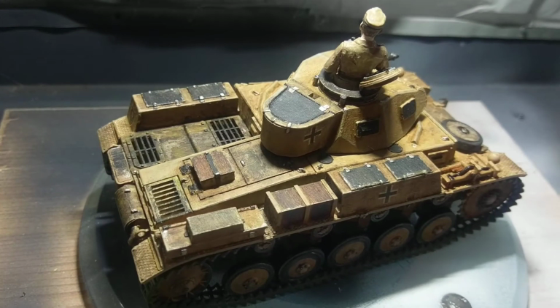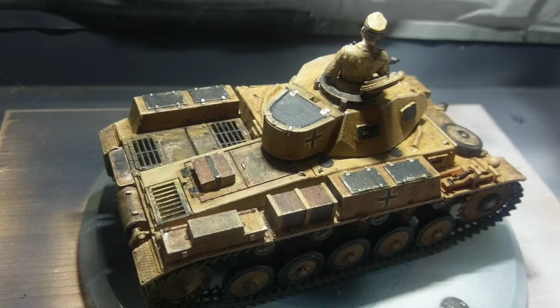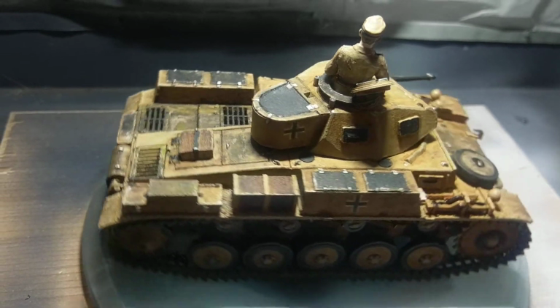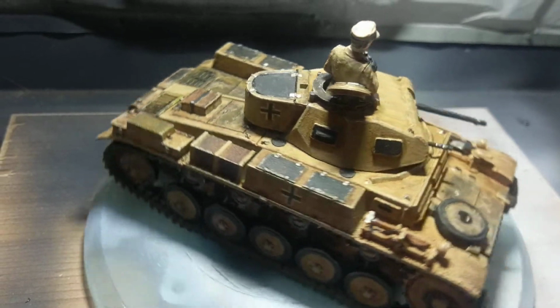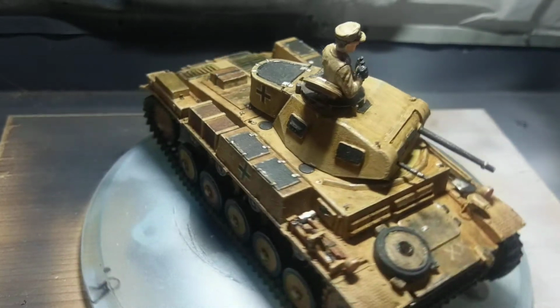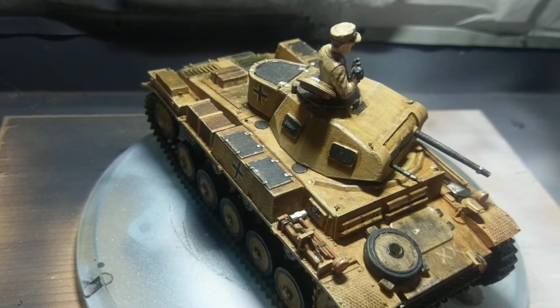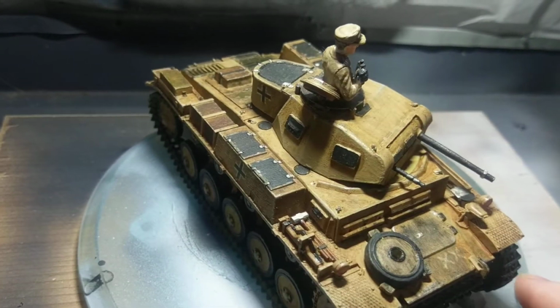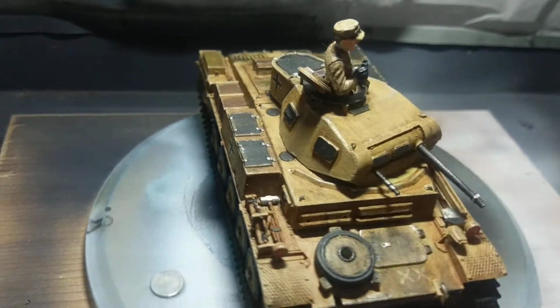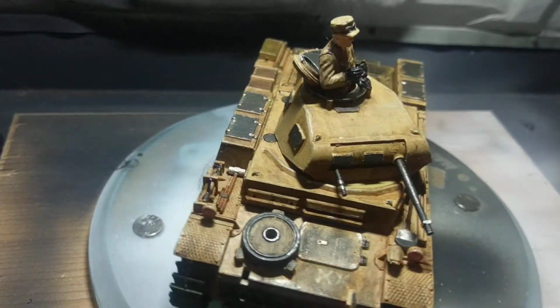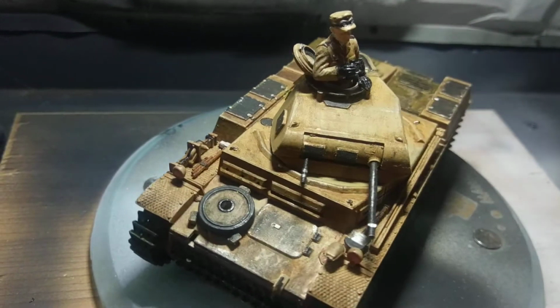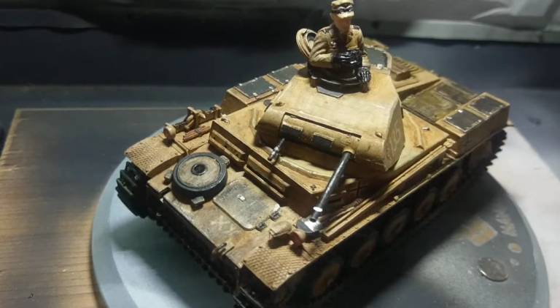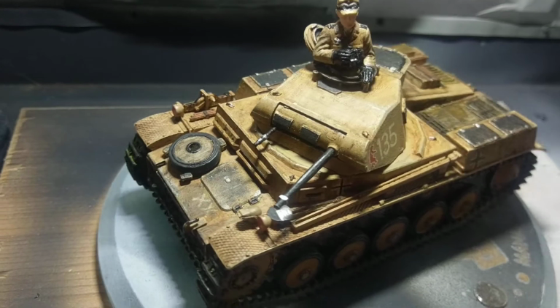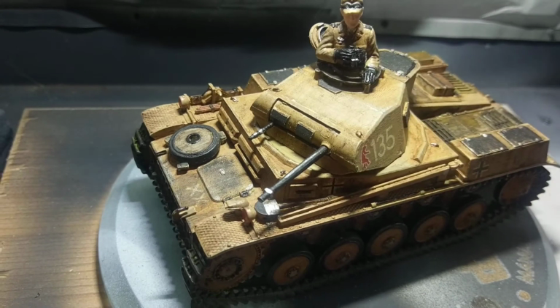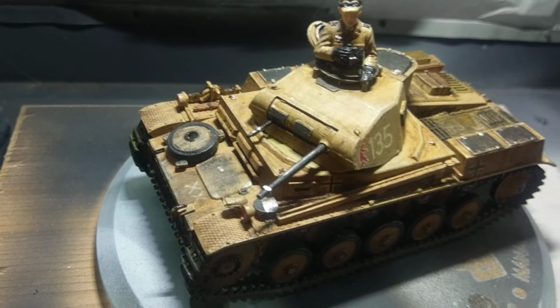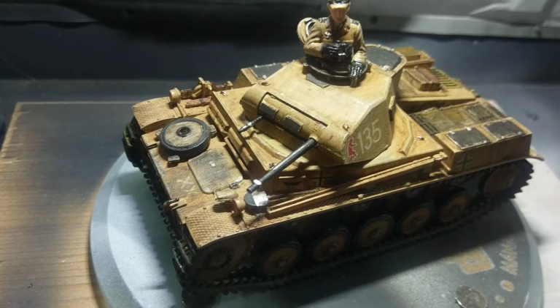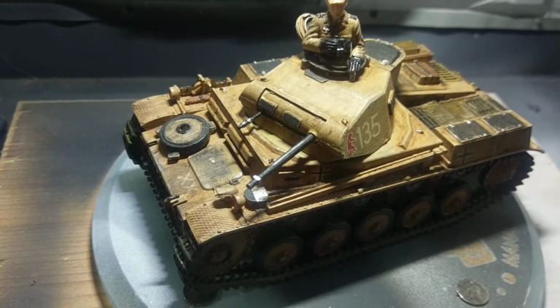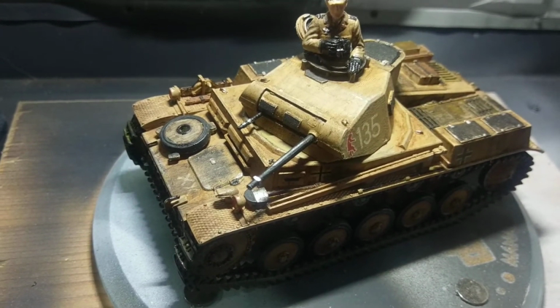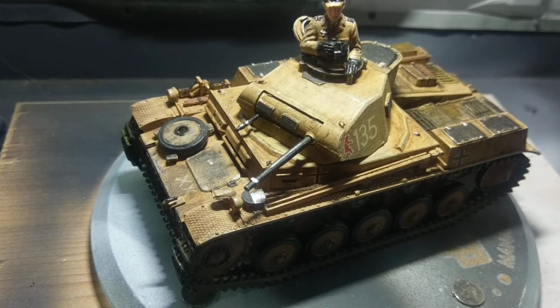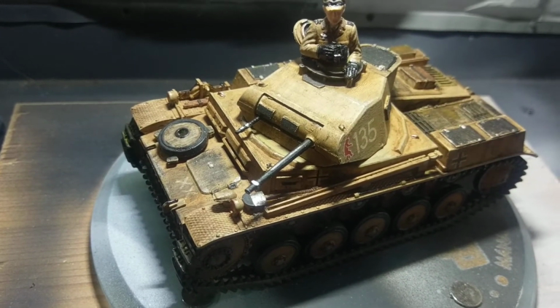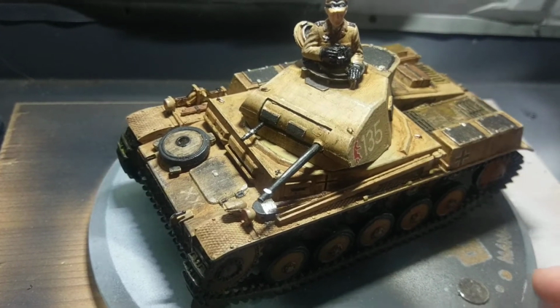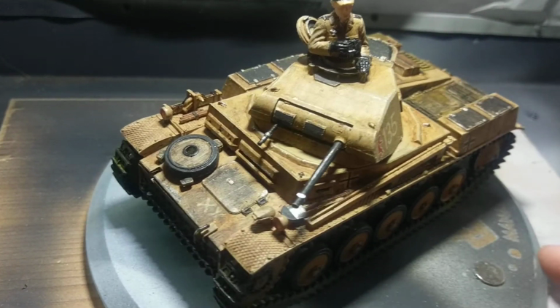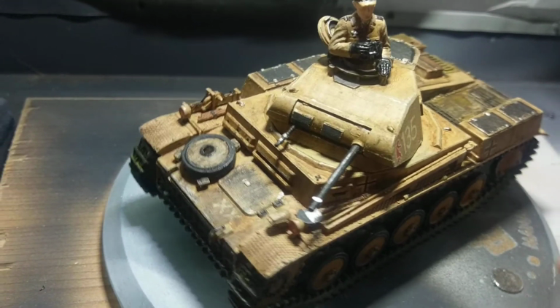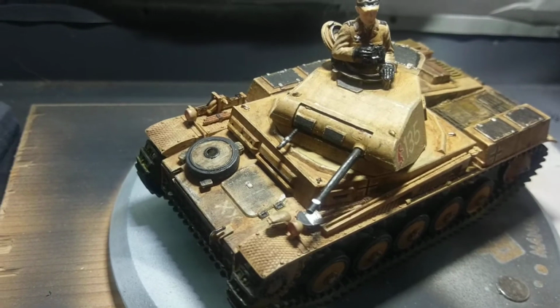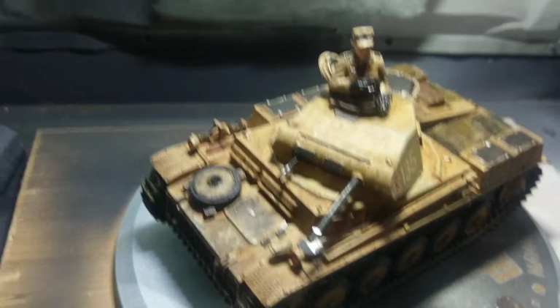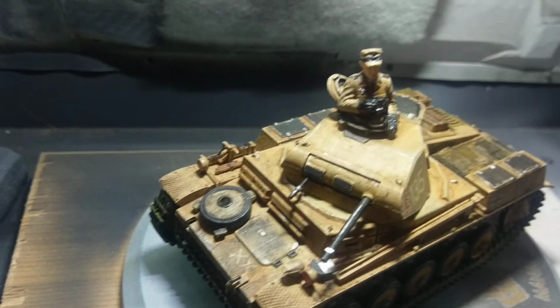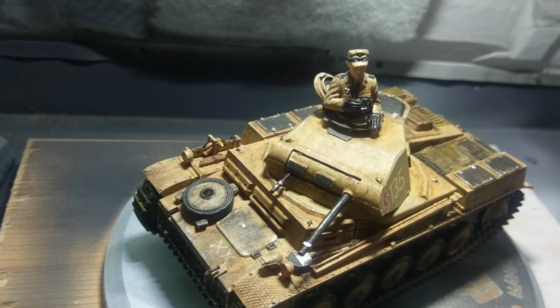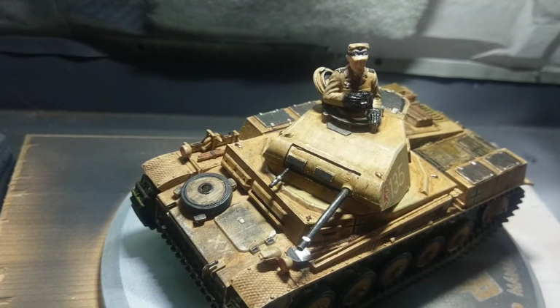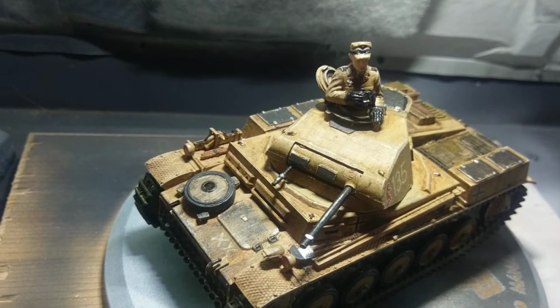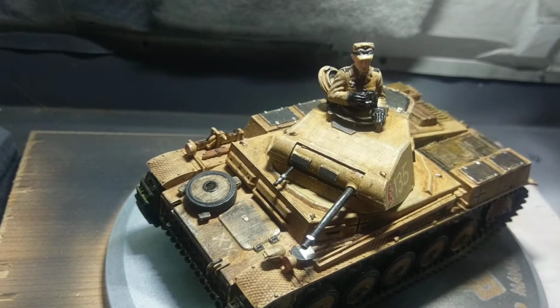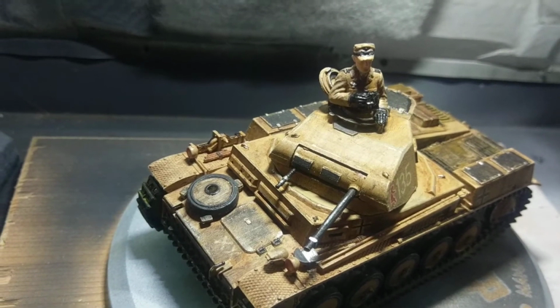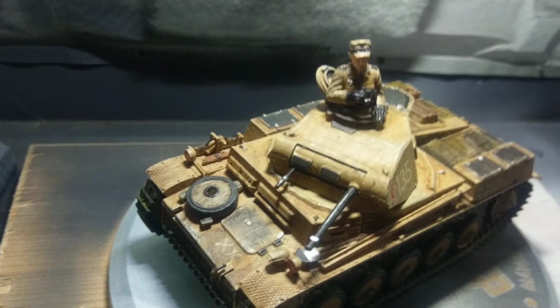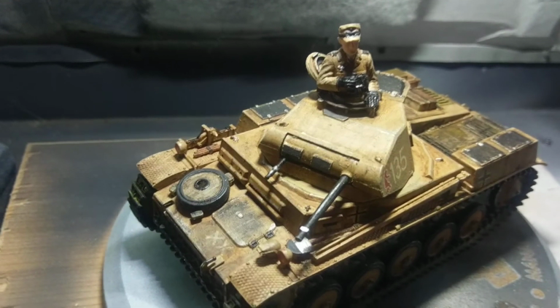It's a lot better, and I think that's enough of that. The next one is going to be another tank.